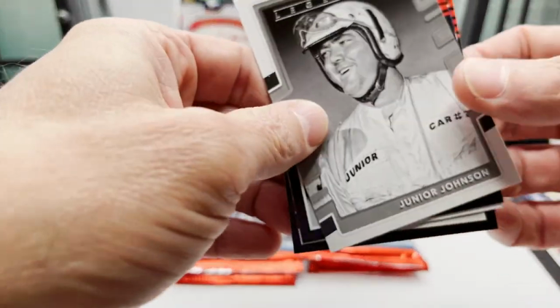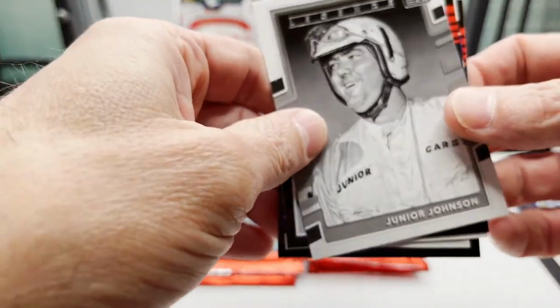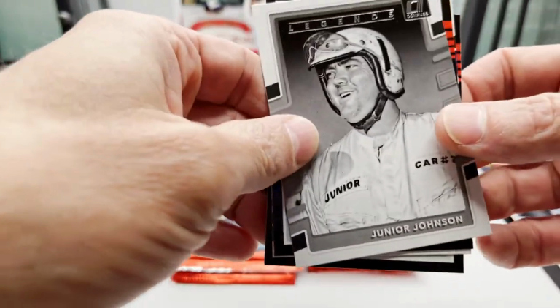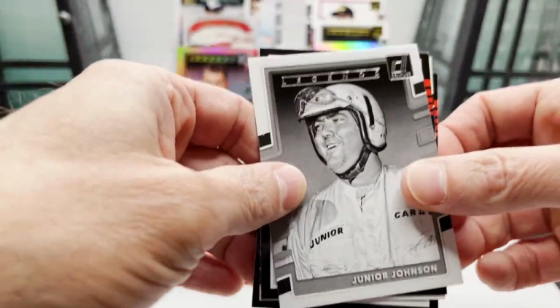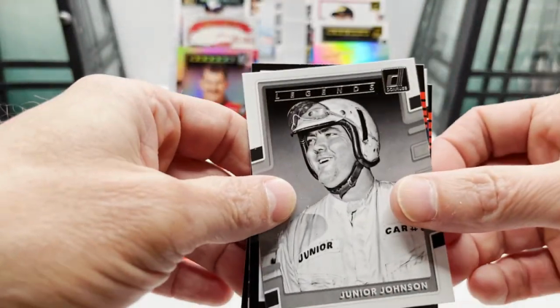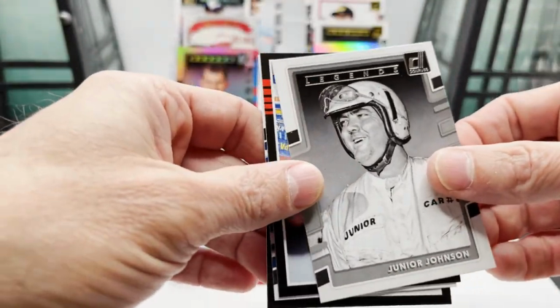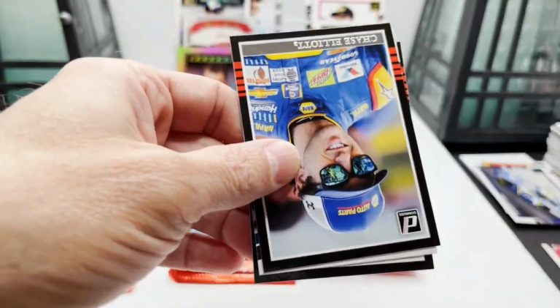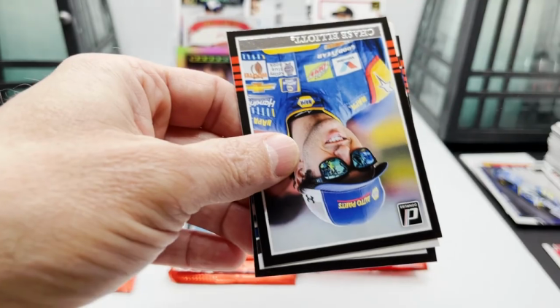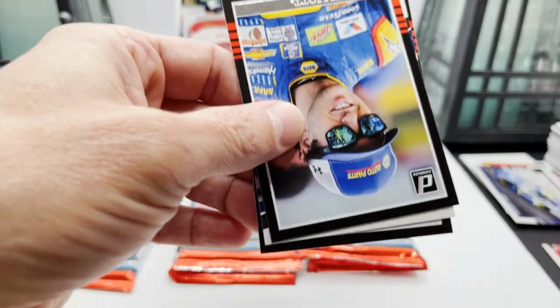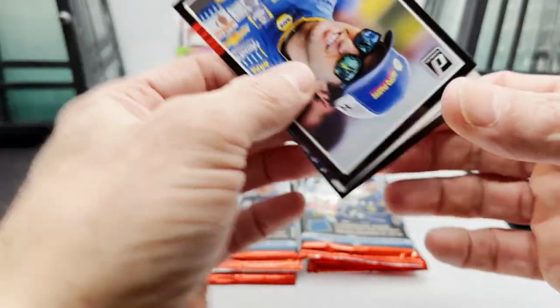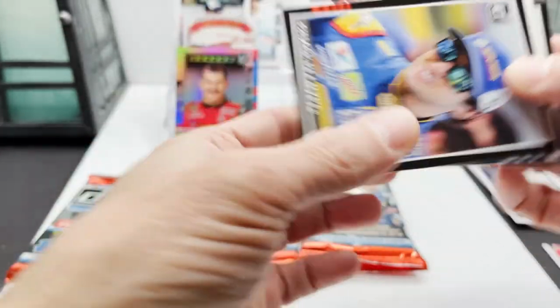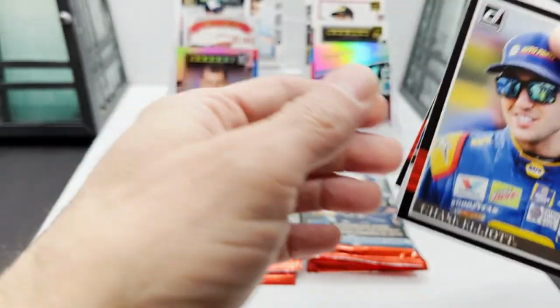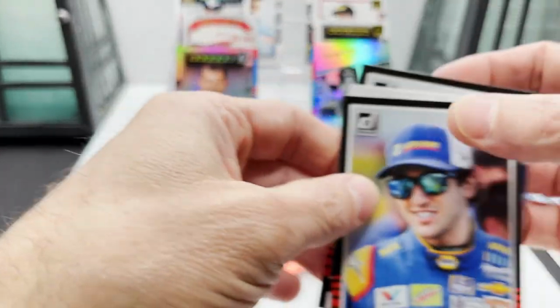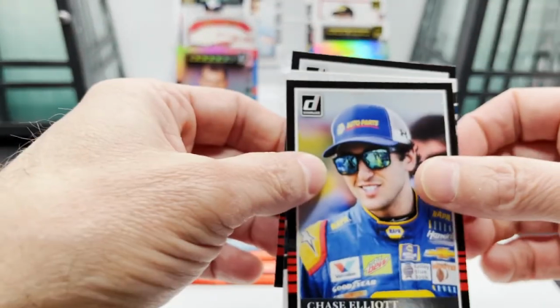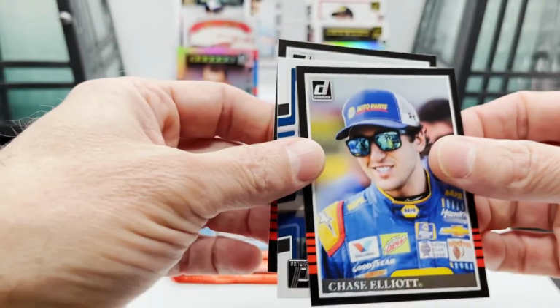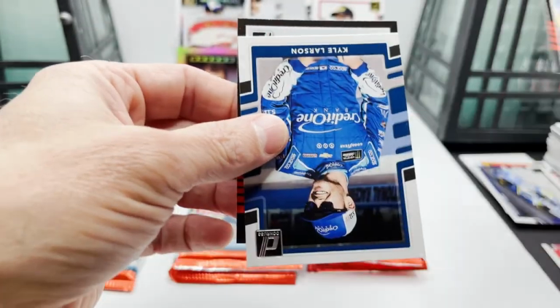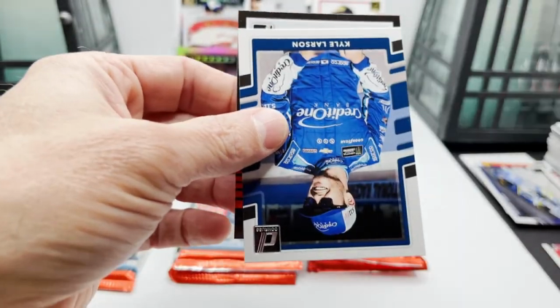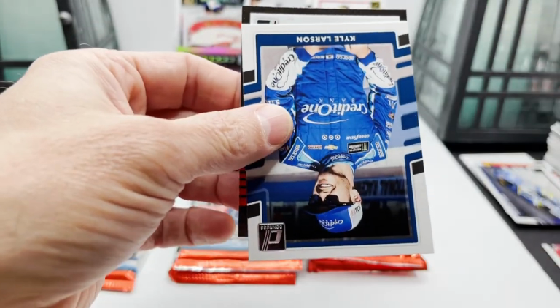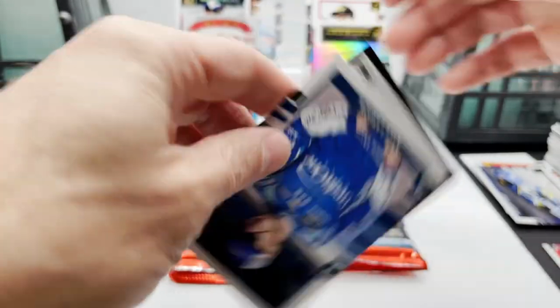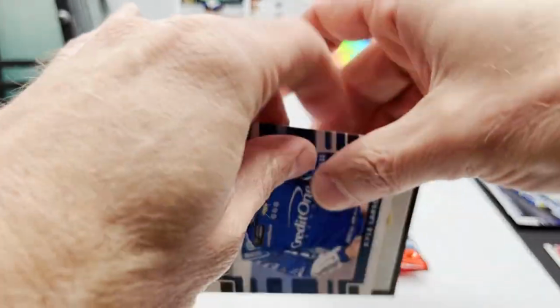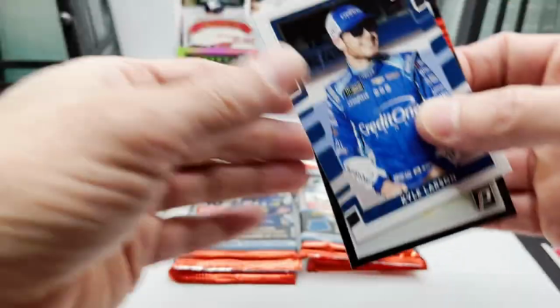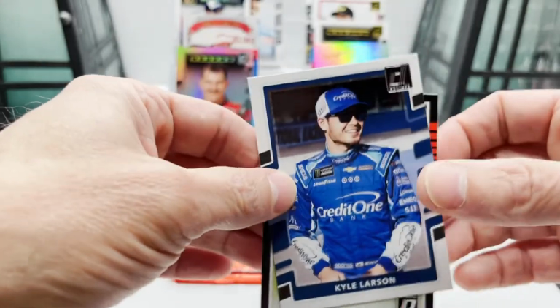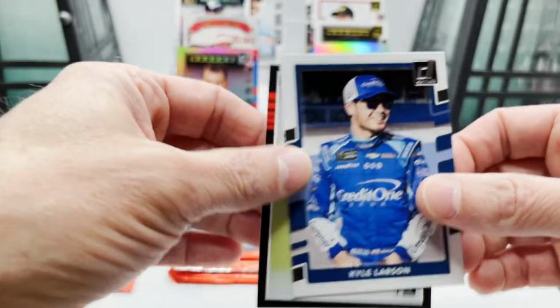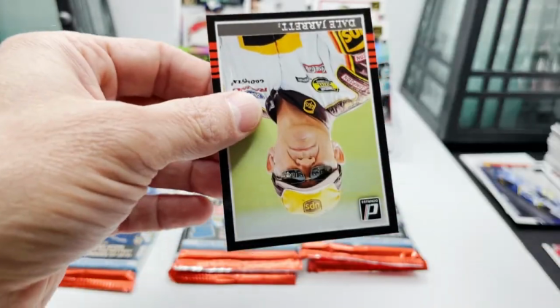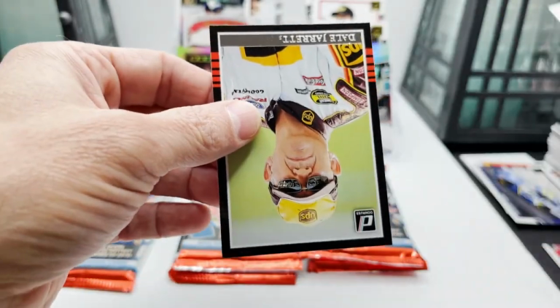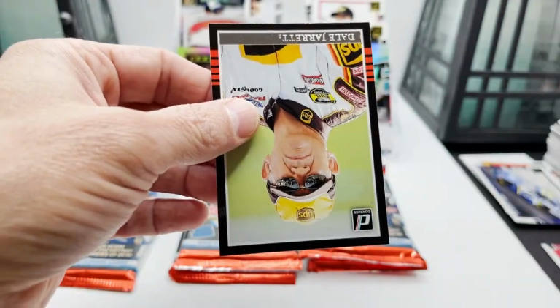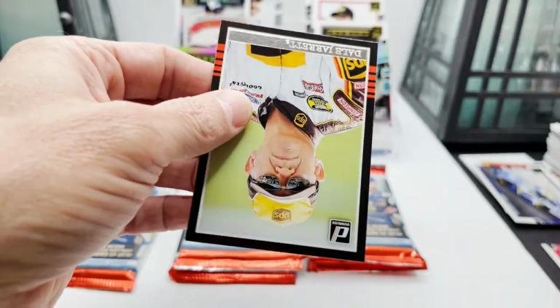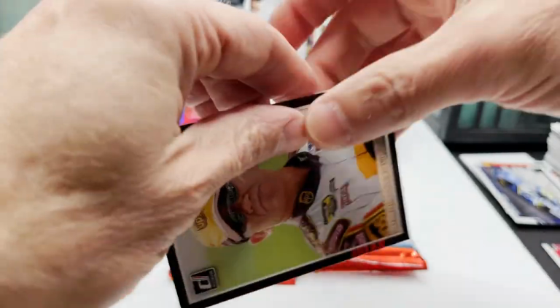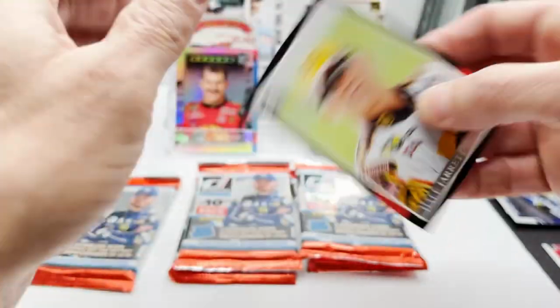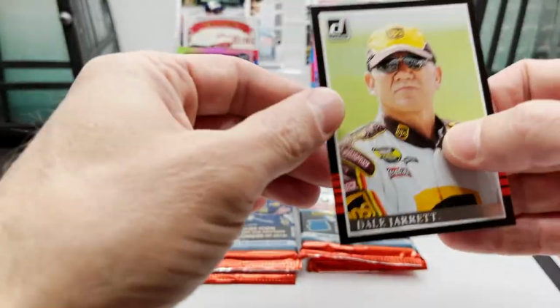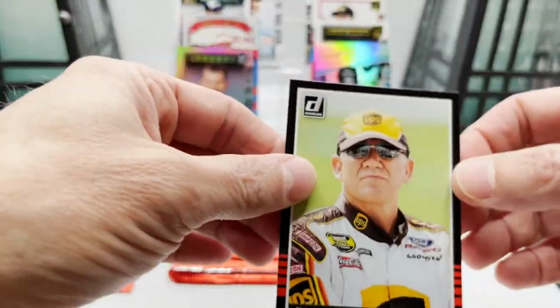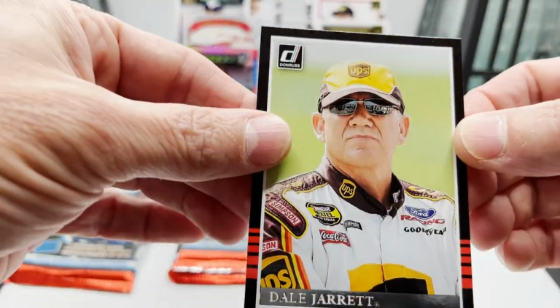Junior Johnson, Chase Elliott, Kyle Larson, and Dale Jarrett.